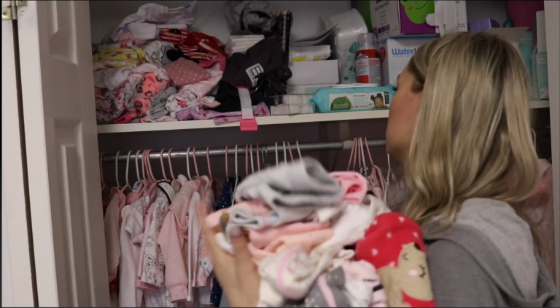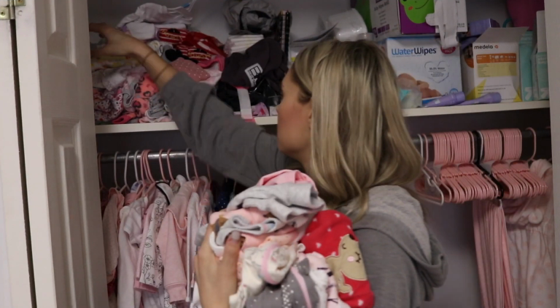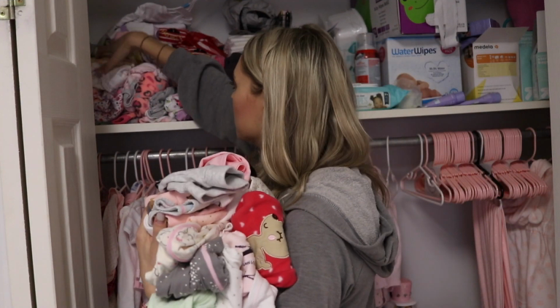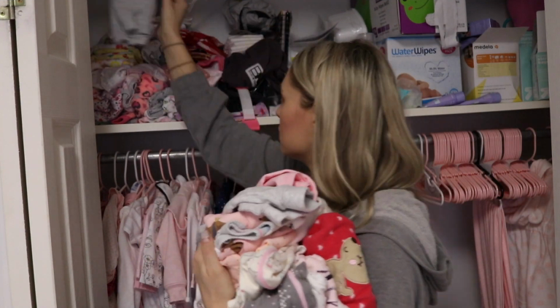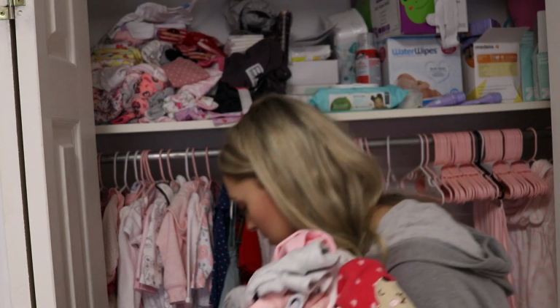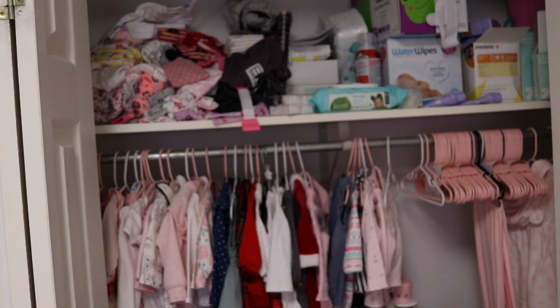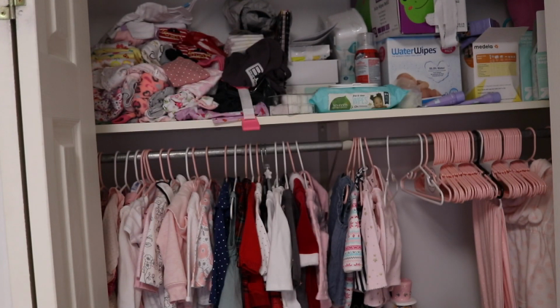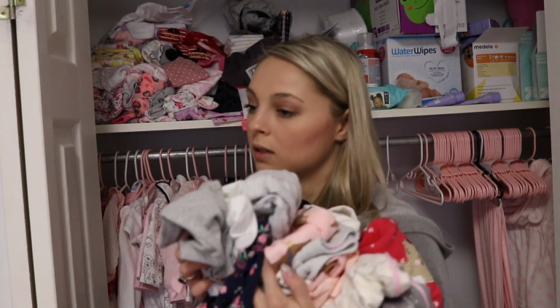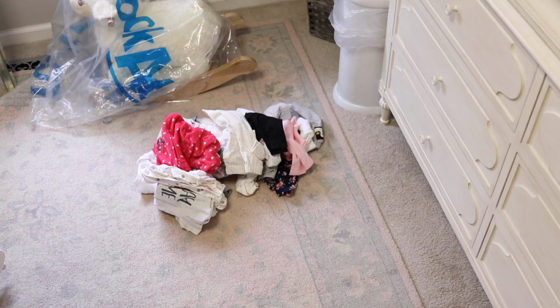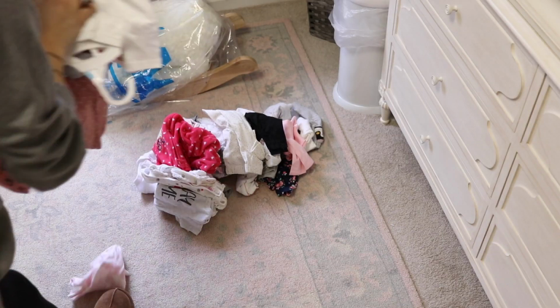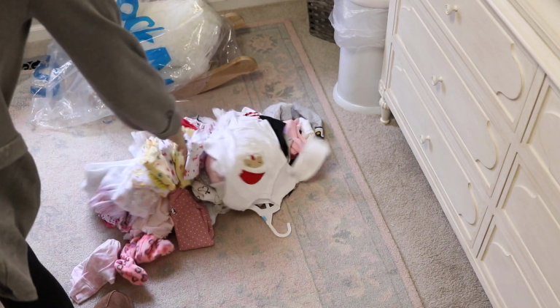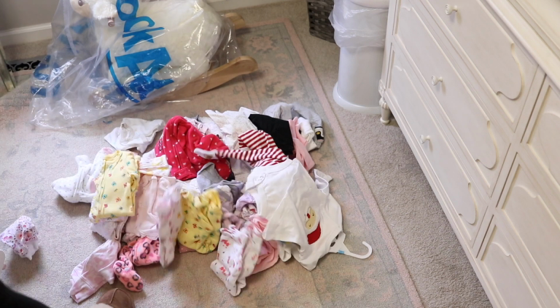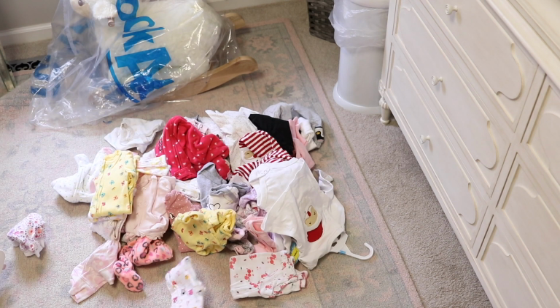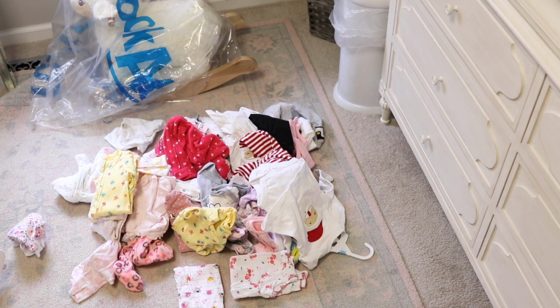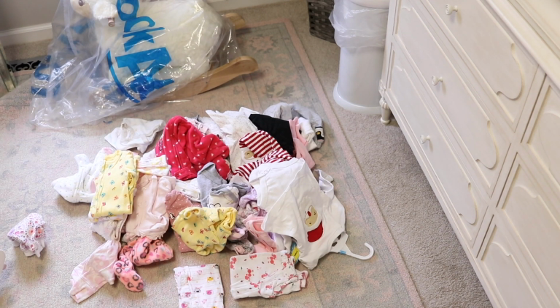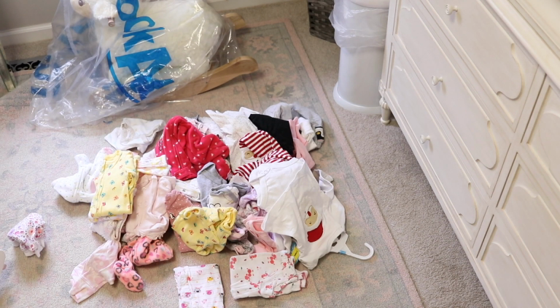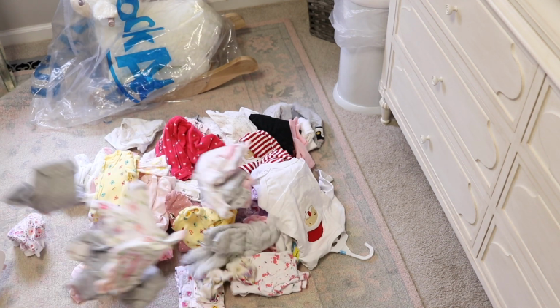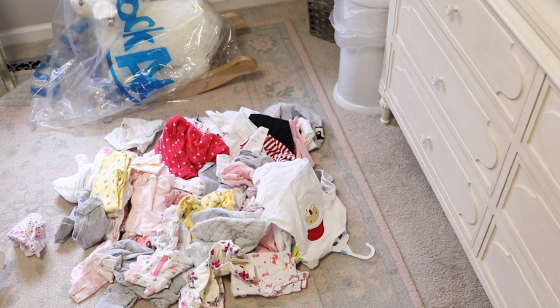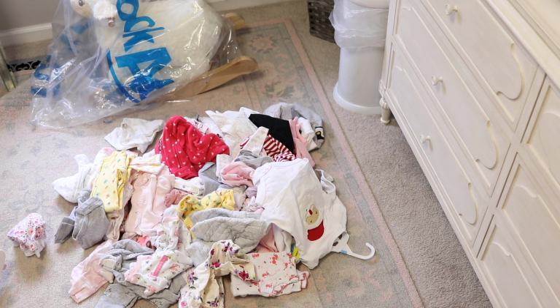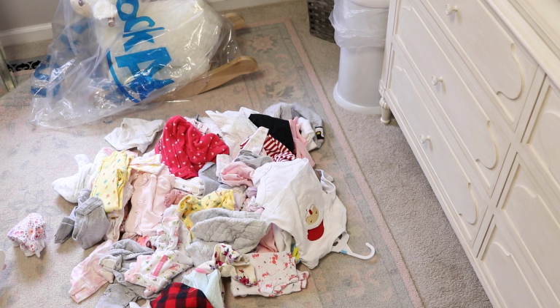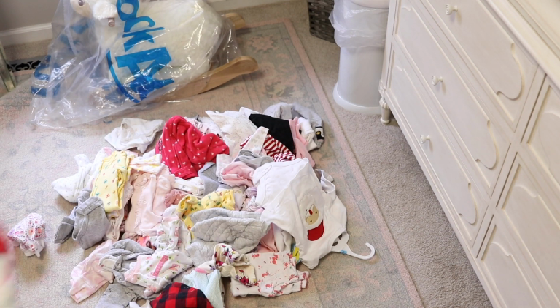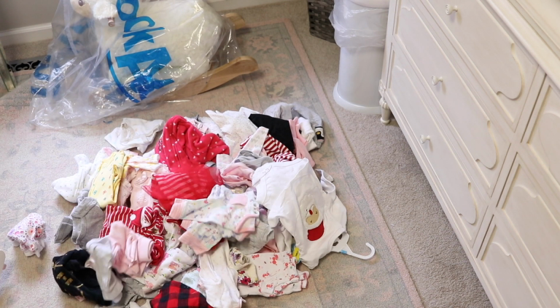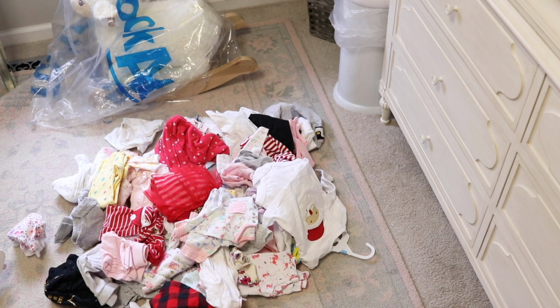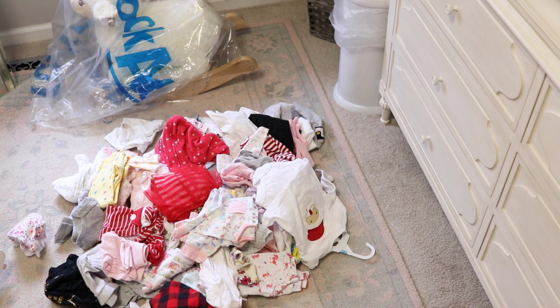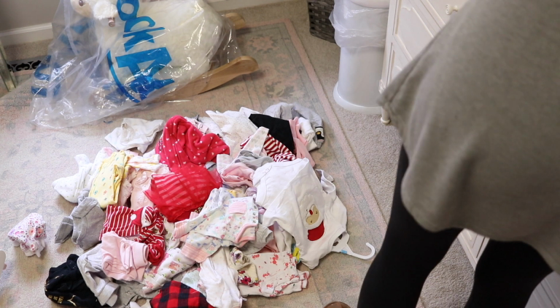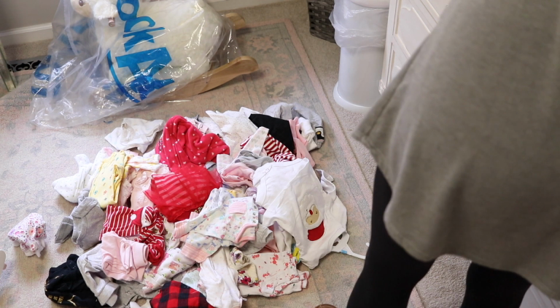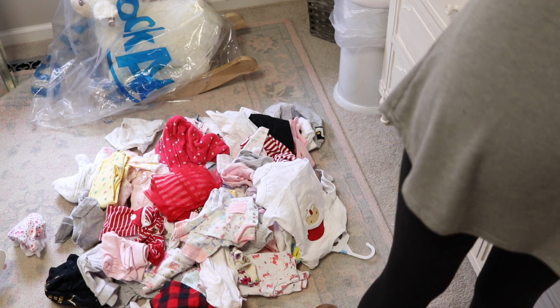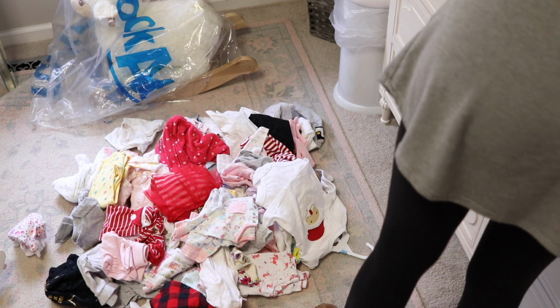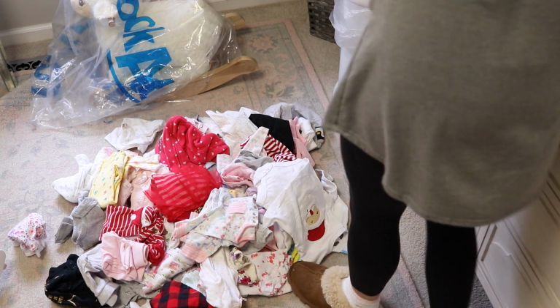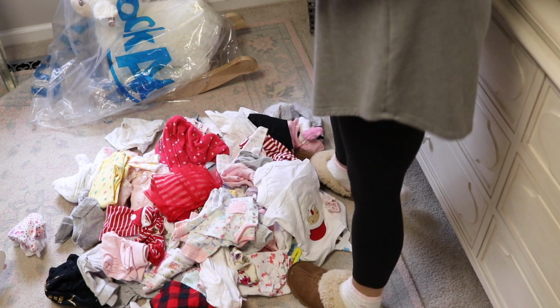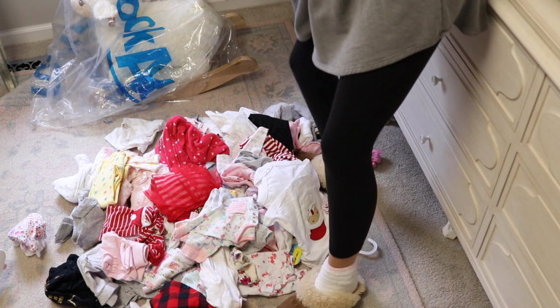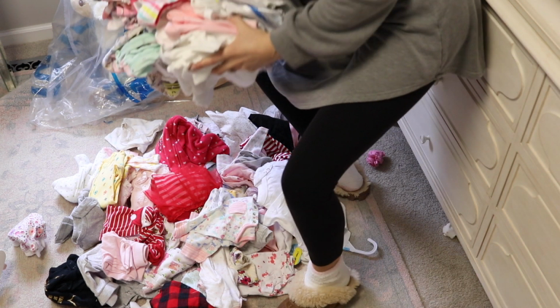The top of her closet has been the catch-all for things that don't fit her anymore, so I'm just going to take them all down and throw them all on the floor, and then I'm going to organize them by size. So far she's only outgrown newborn and 0-3 months, so I'm going to separate them by size and store them in a storage container.